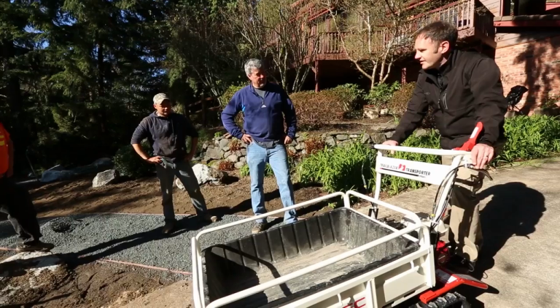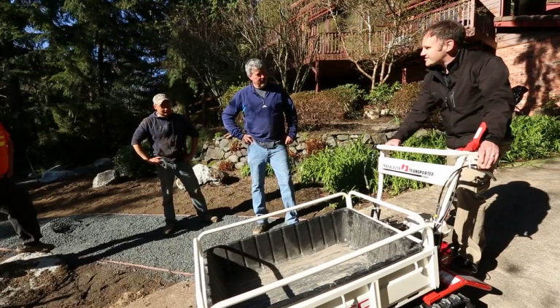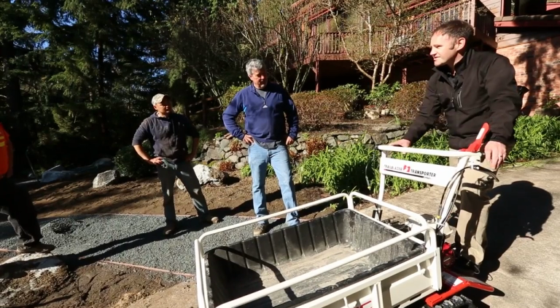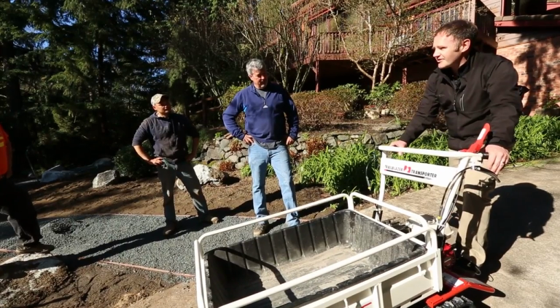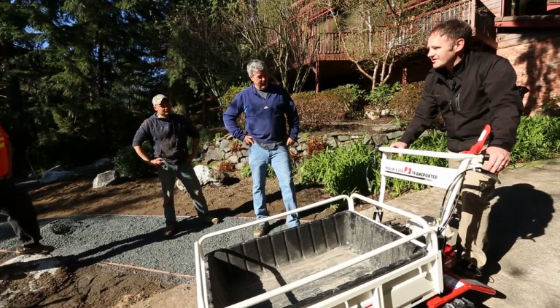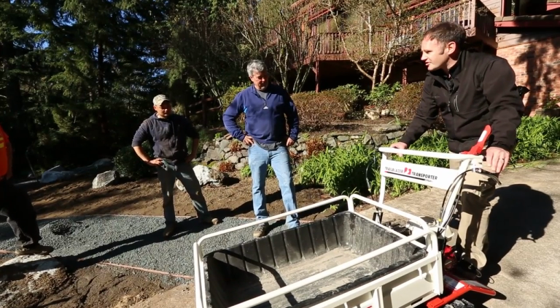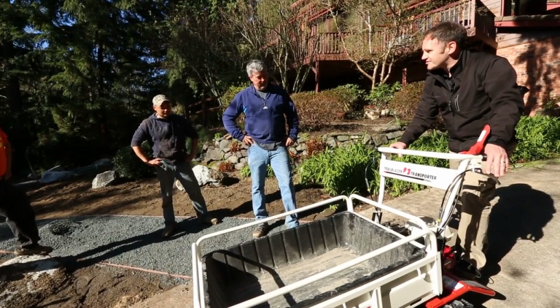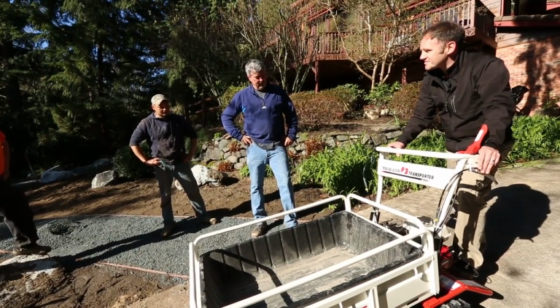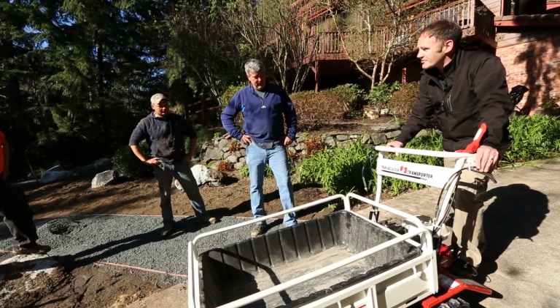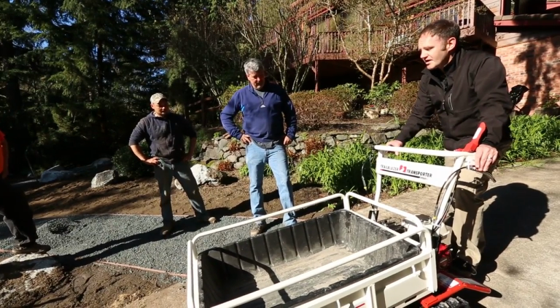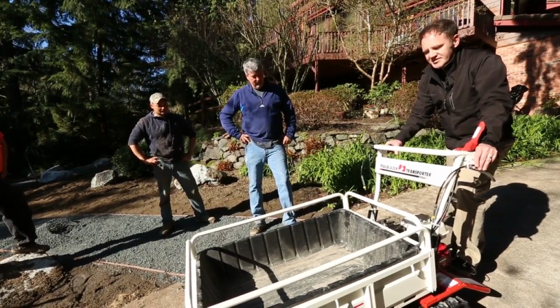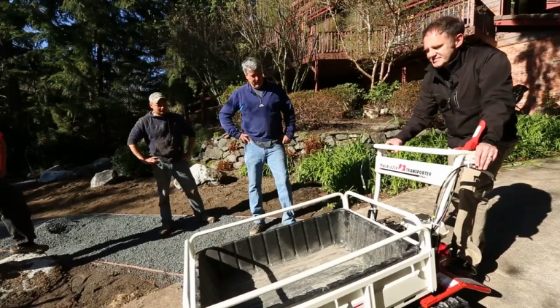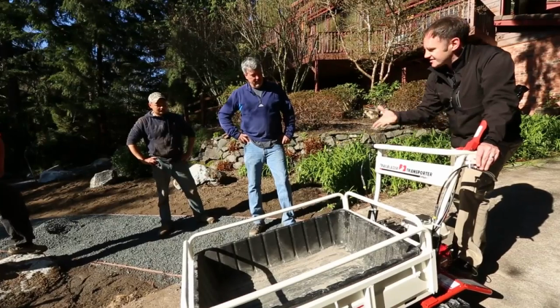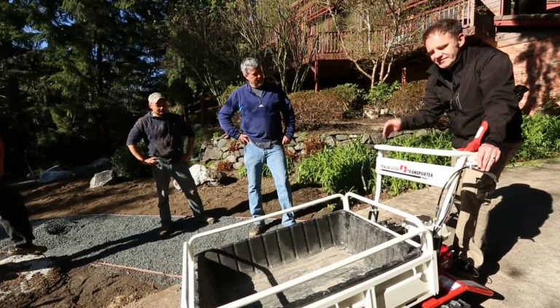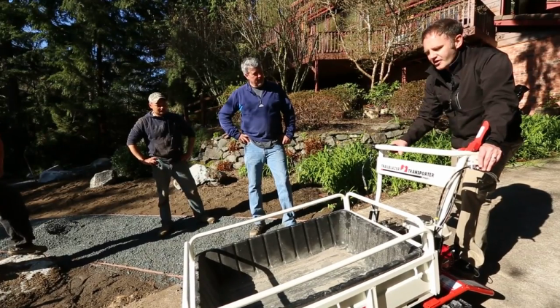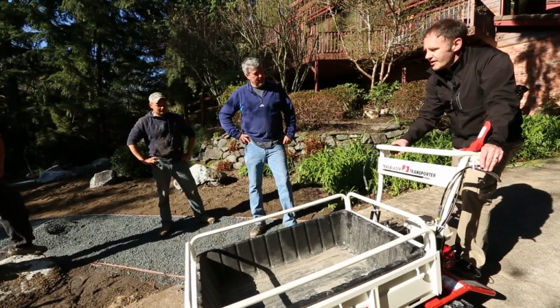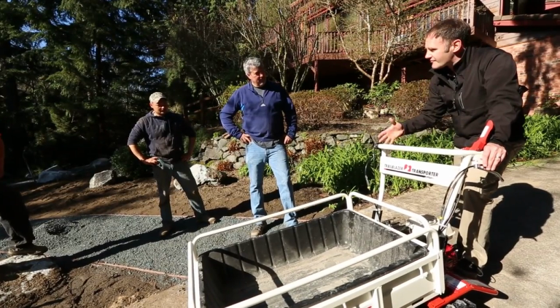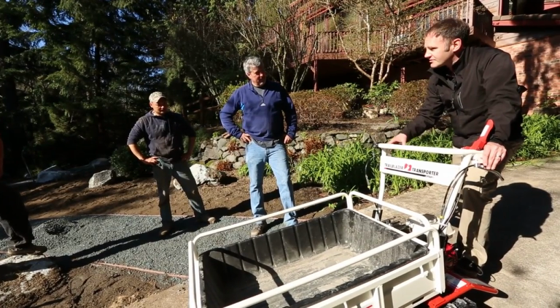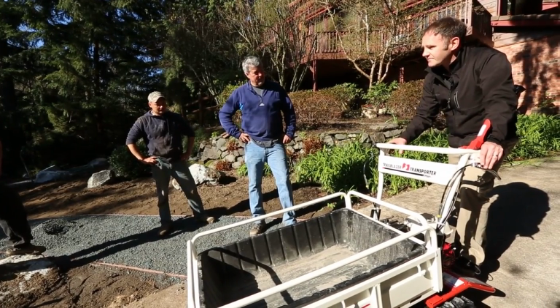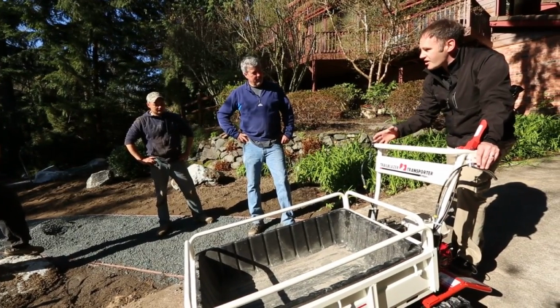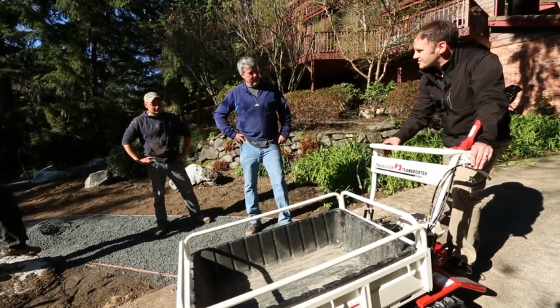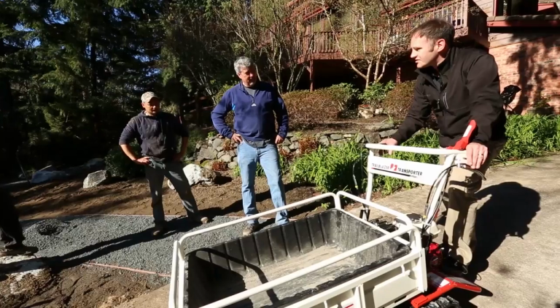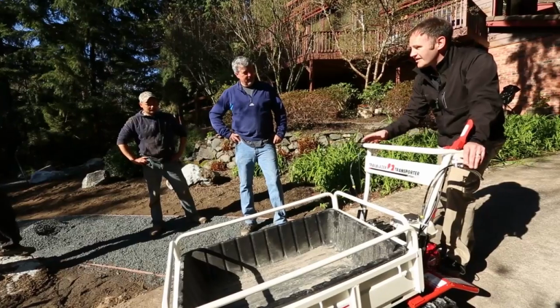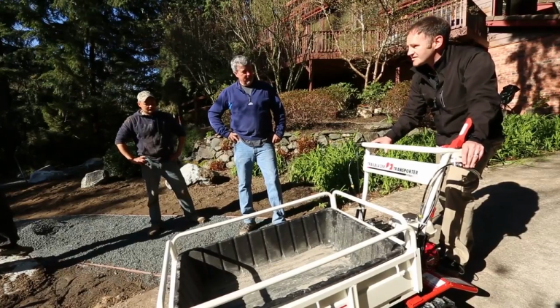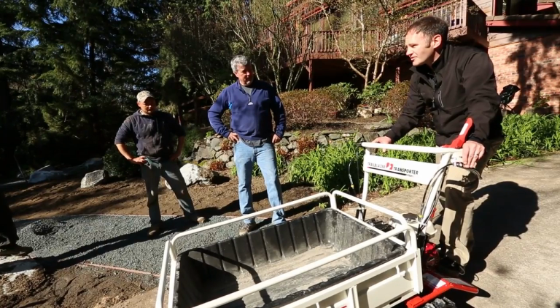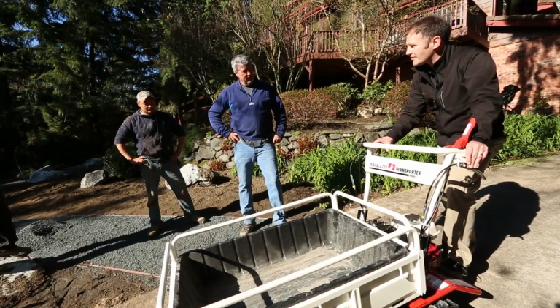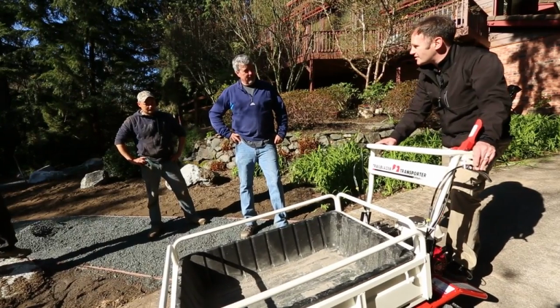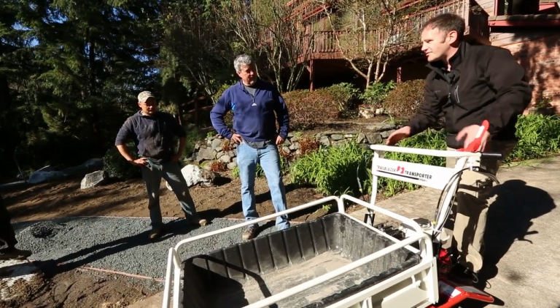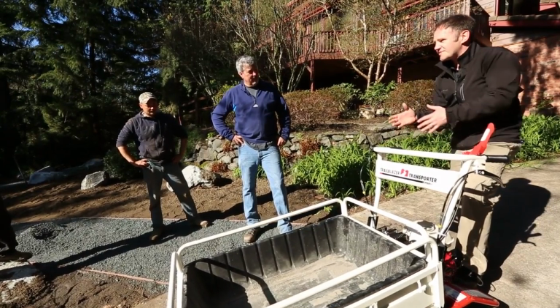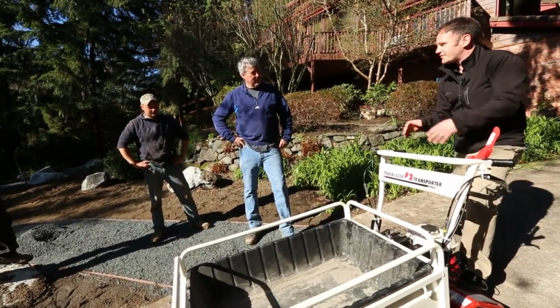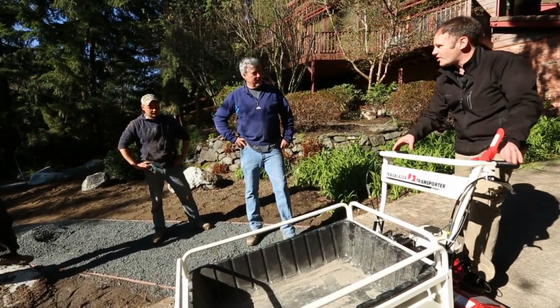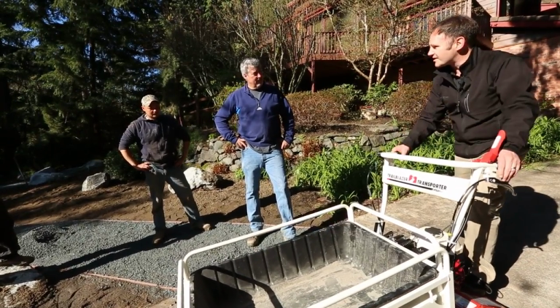This is the Auric Trailblazer Transporter. It's a transporter that's perfect for hauling around gravel, rocks, plants — really anything you need, especially if you're in a small space.